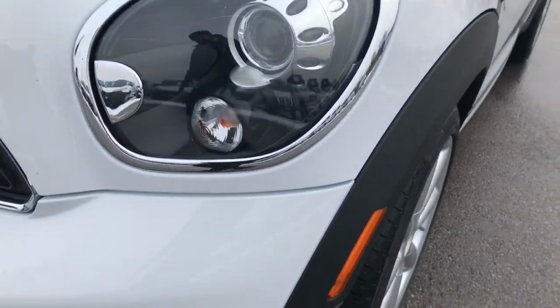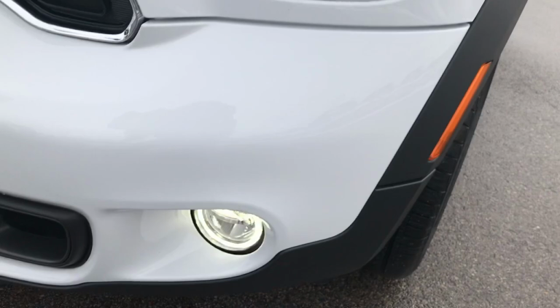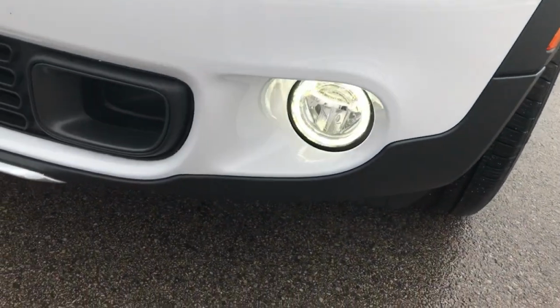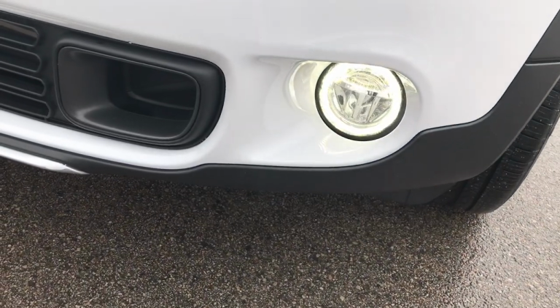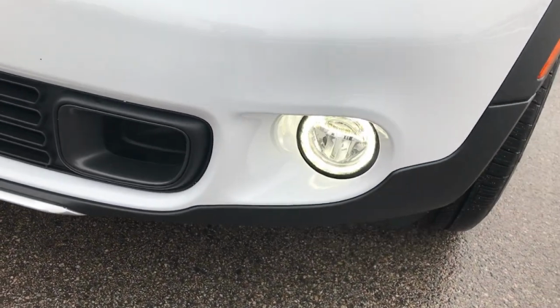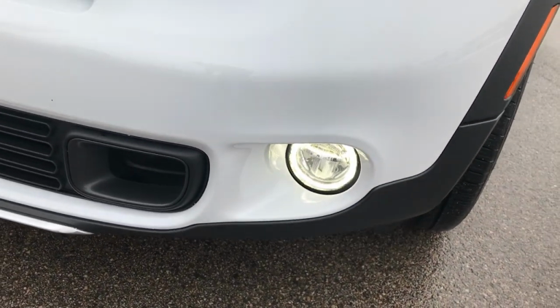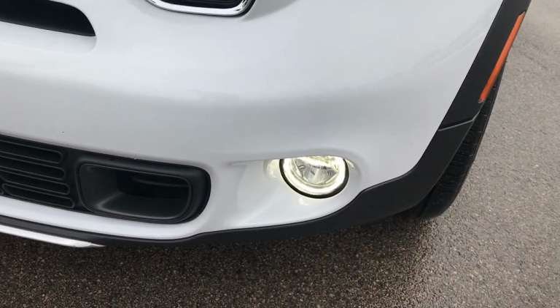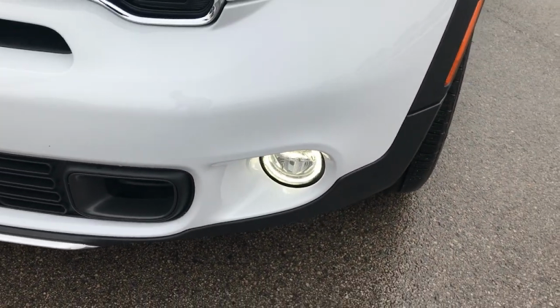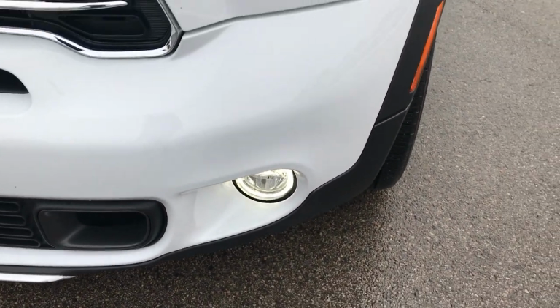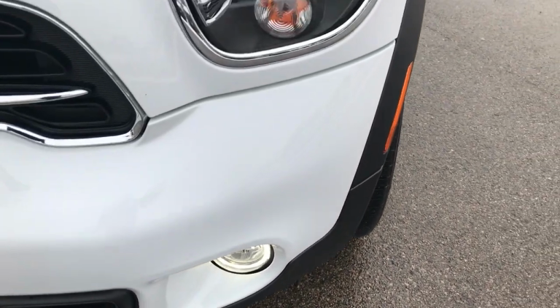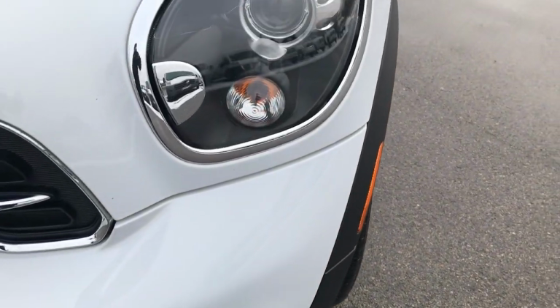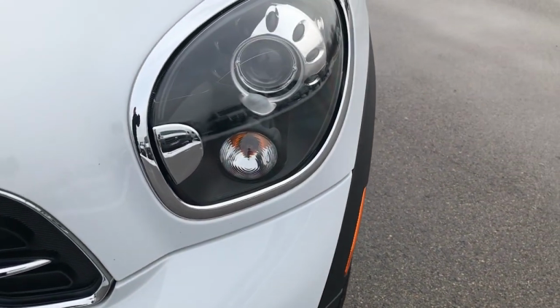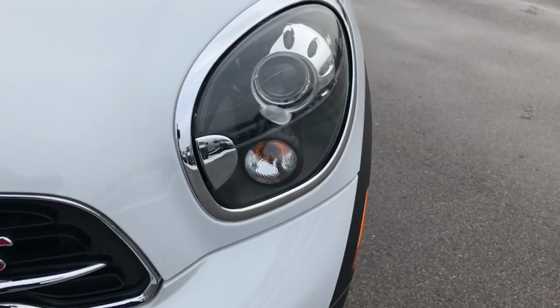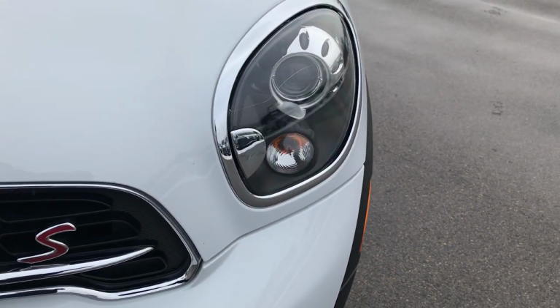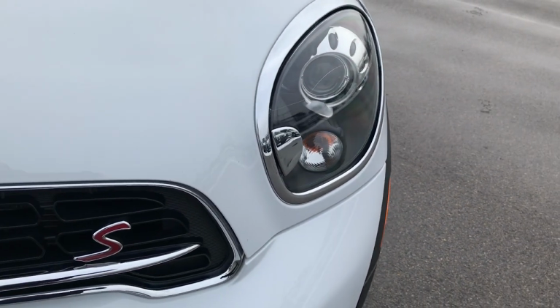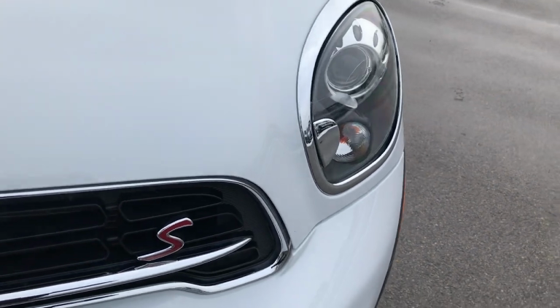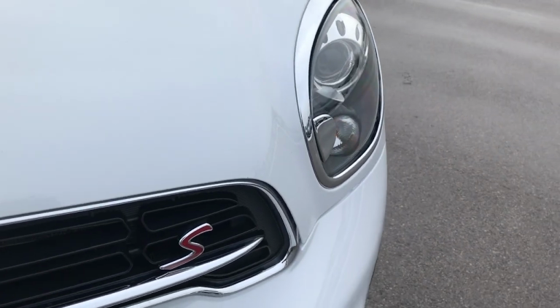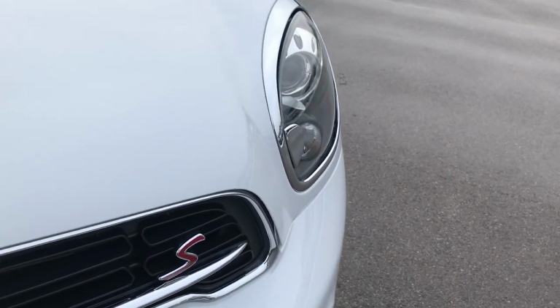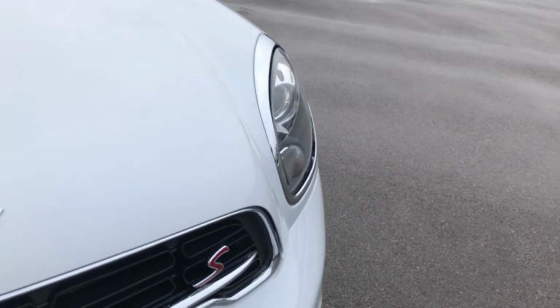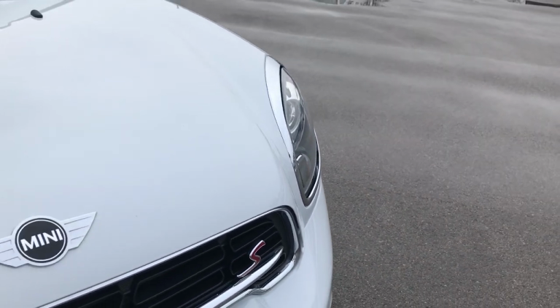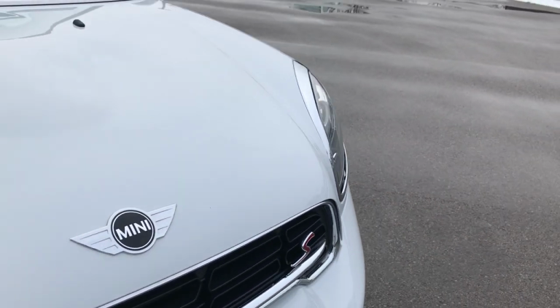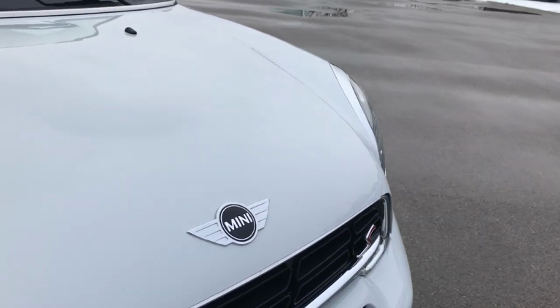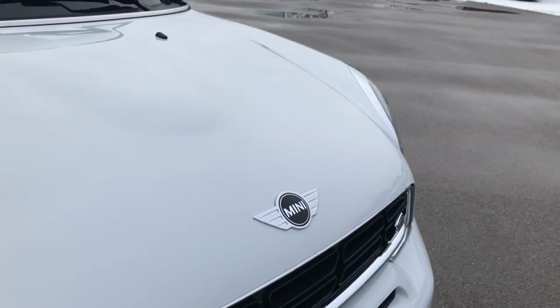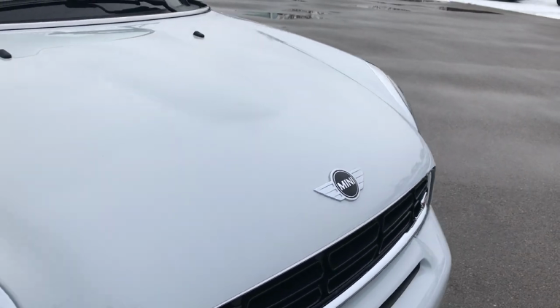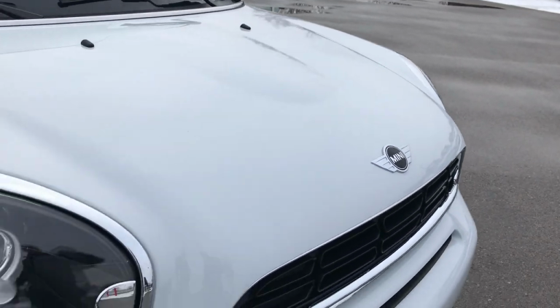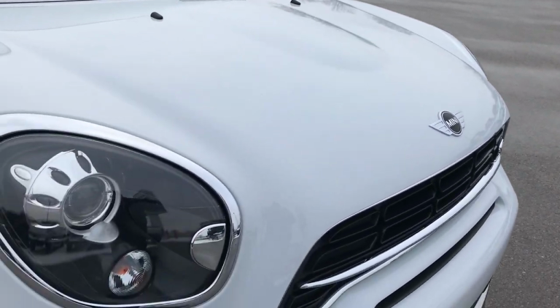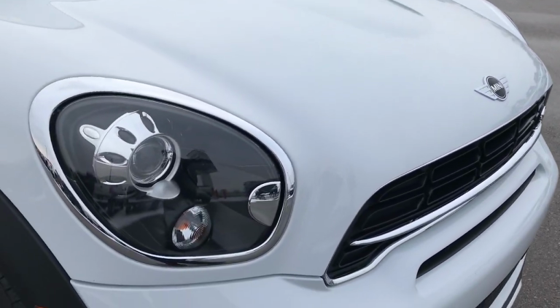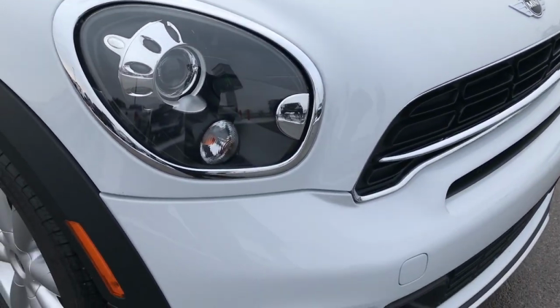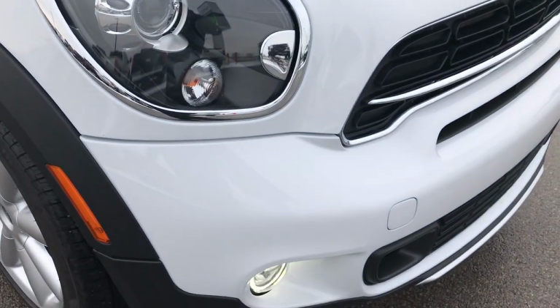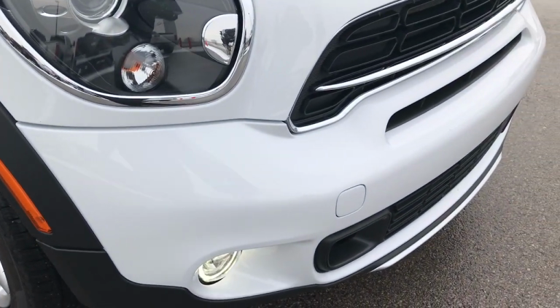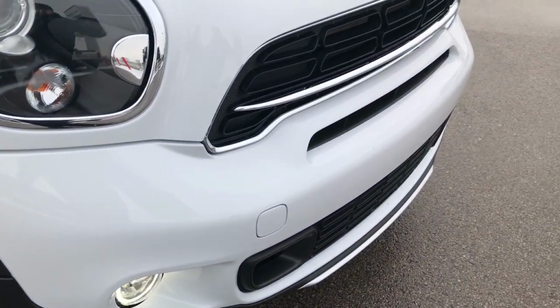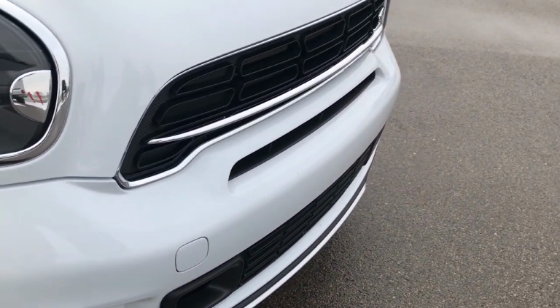It has LED running lights on the fog lights down there. Projector headlamps. The hood is very clean — I didn't see any dents or dings on that. The front bumper is very clean as well.